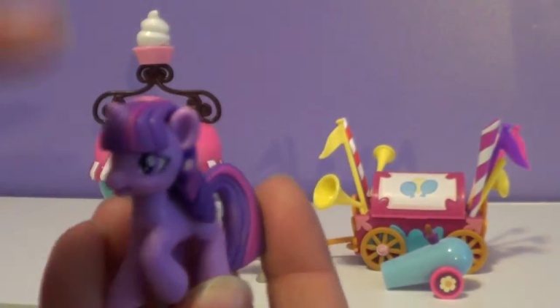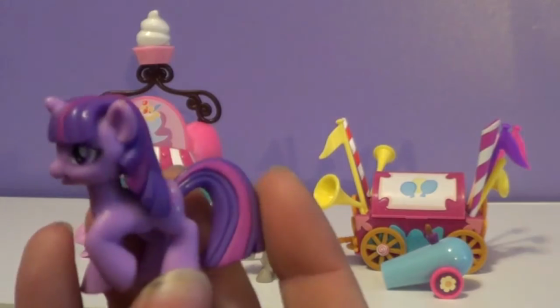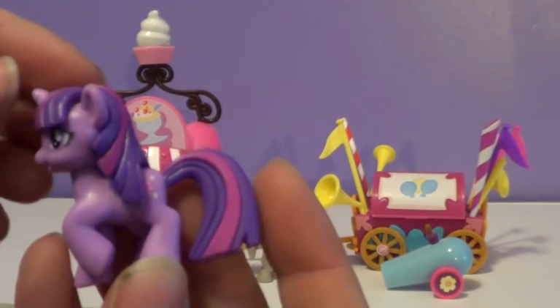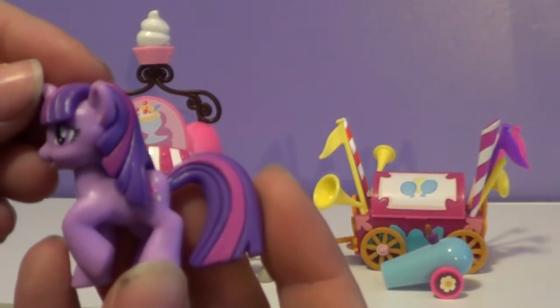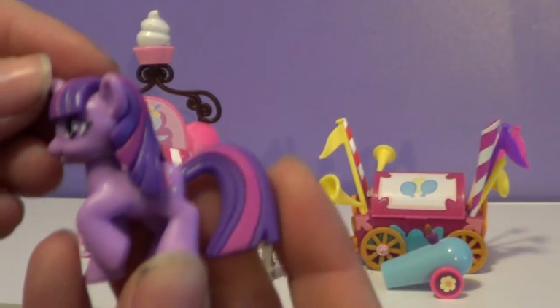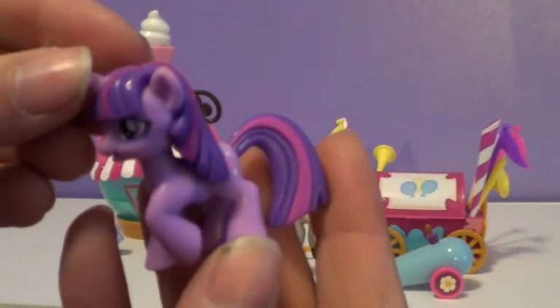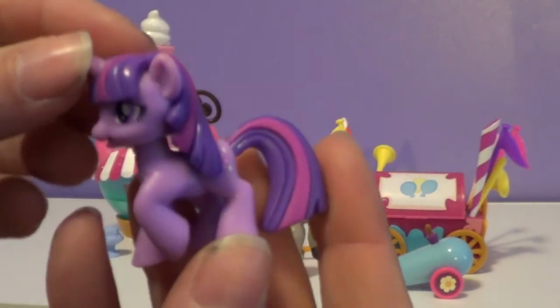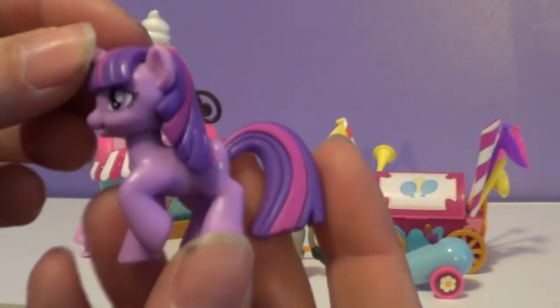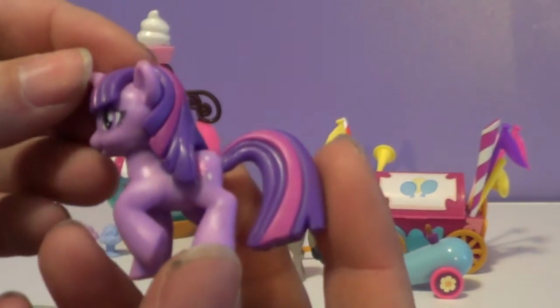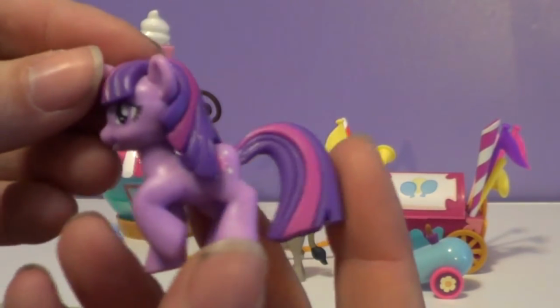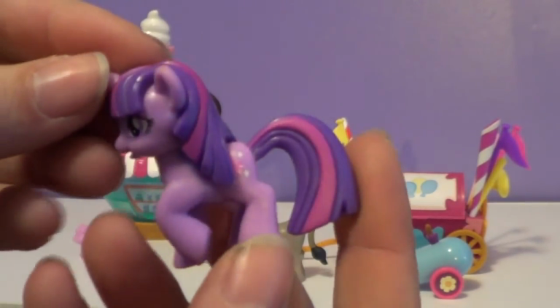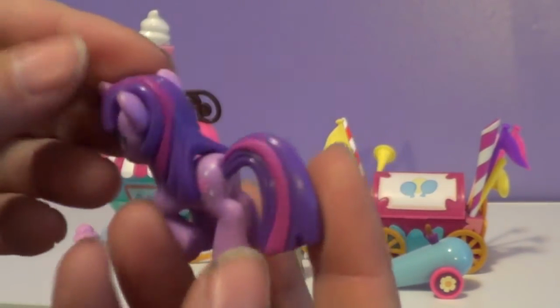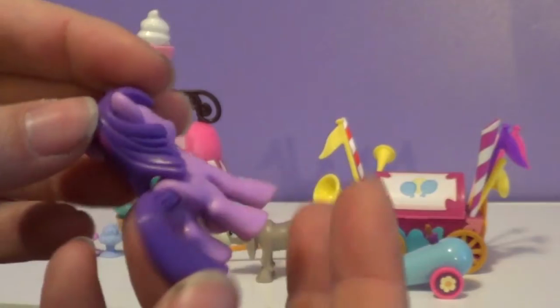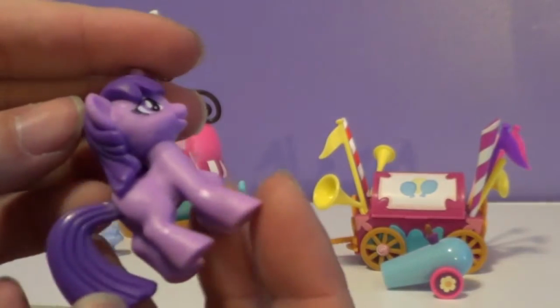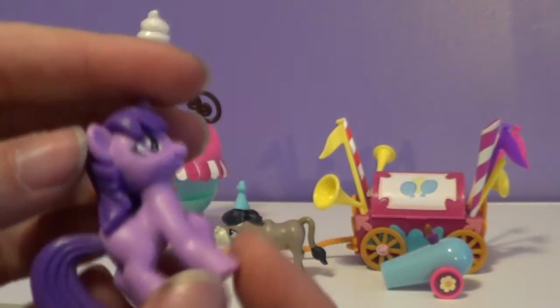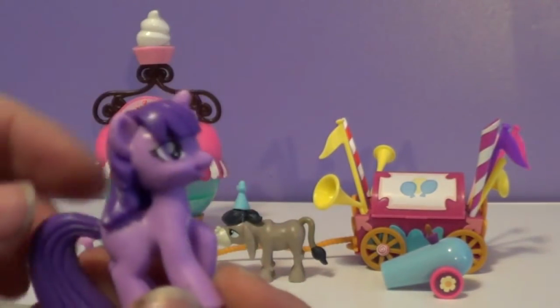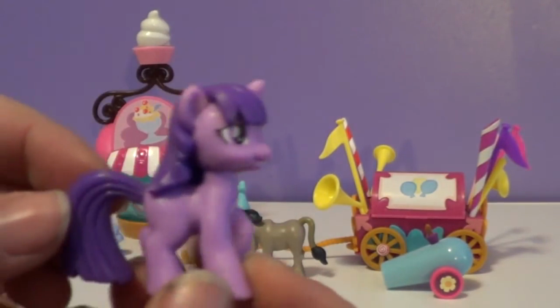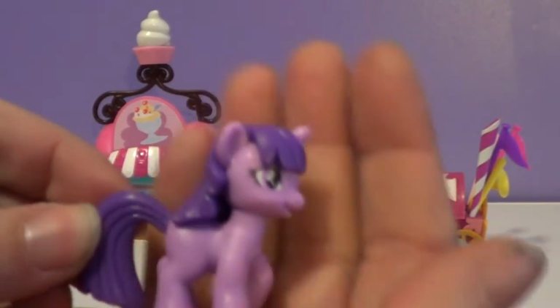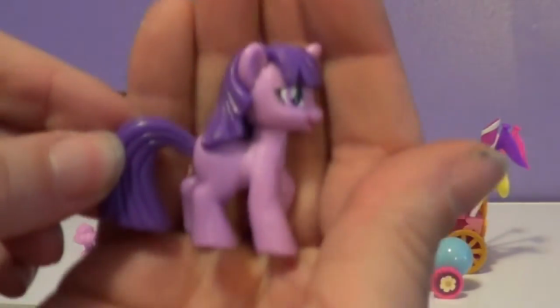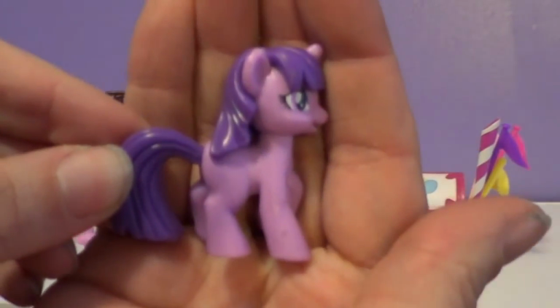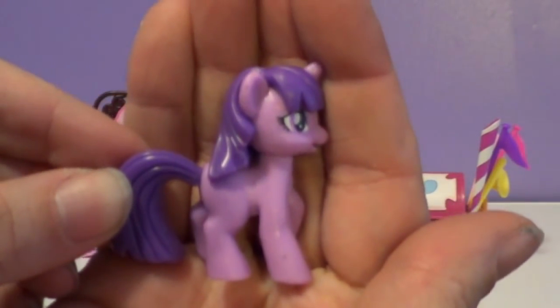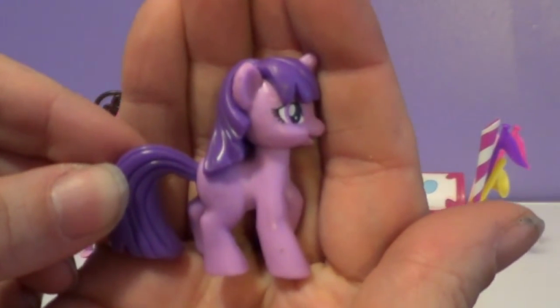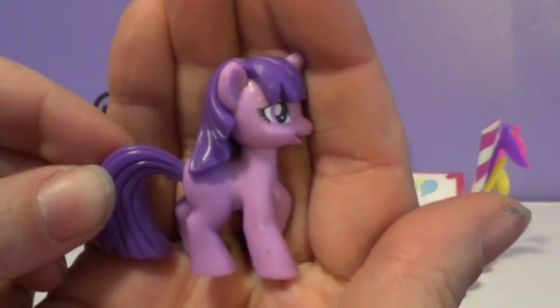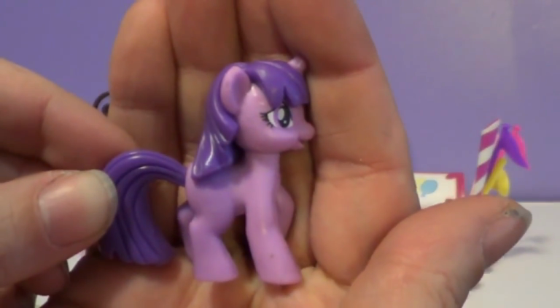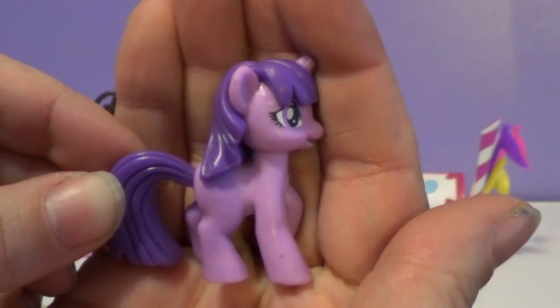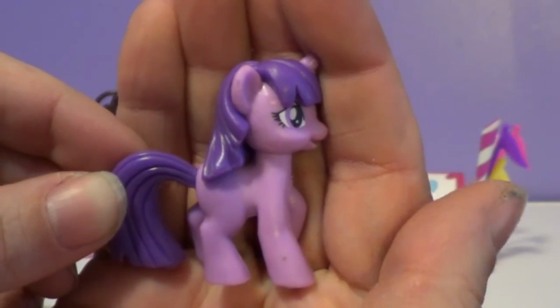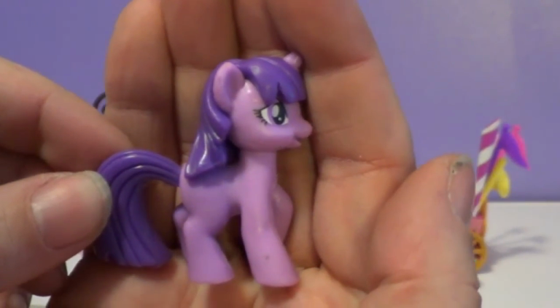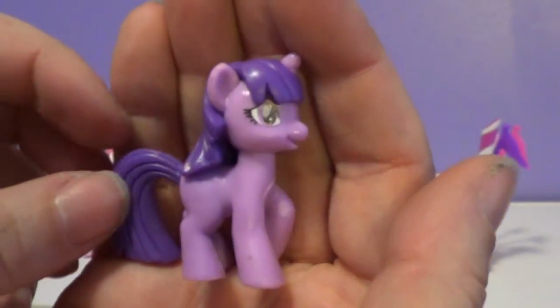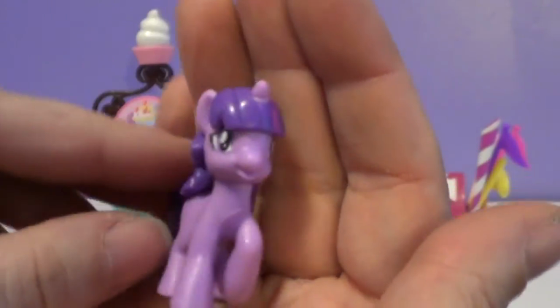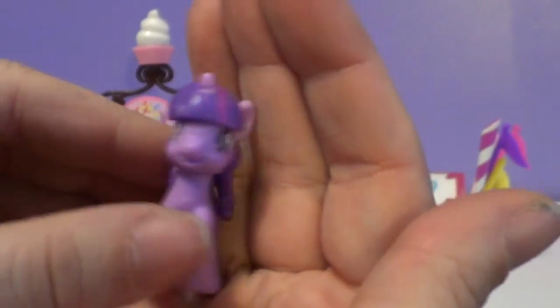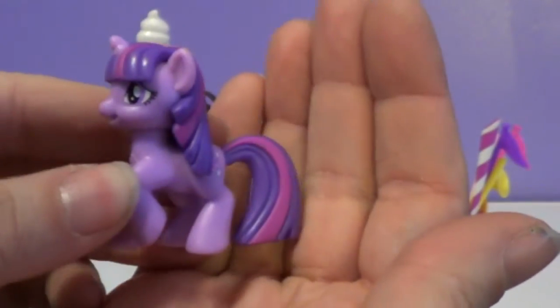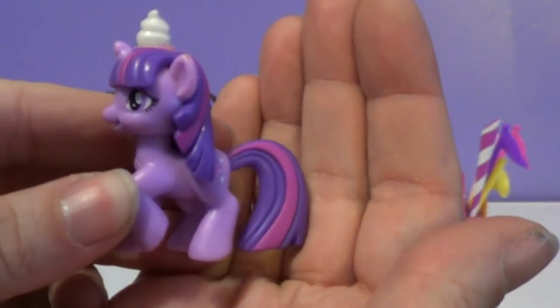And it's still missing that blue in her hair. But it's still a lot better than the other ones we normally get. Because now they're getting a little bit closer to show accurate with these figures. A lot better.